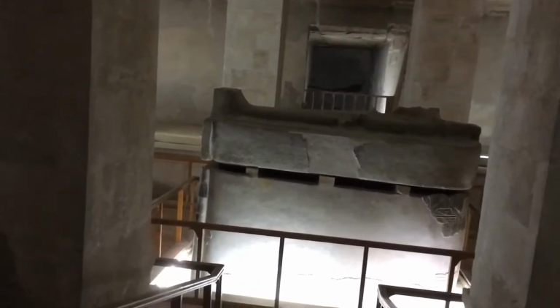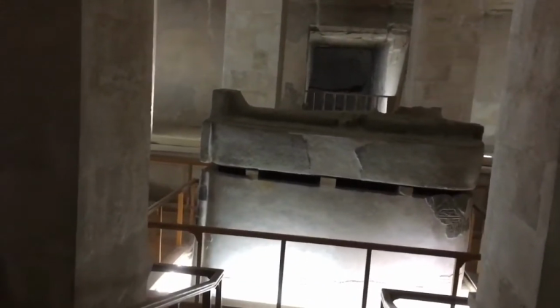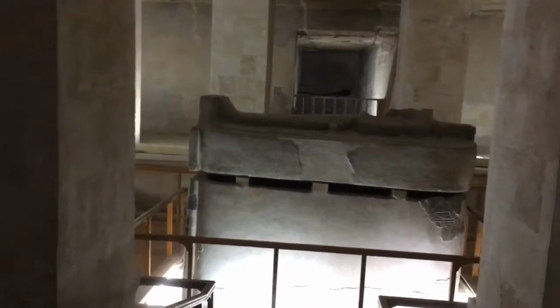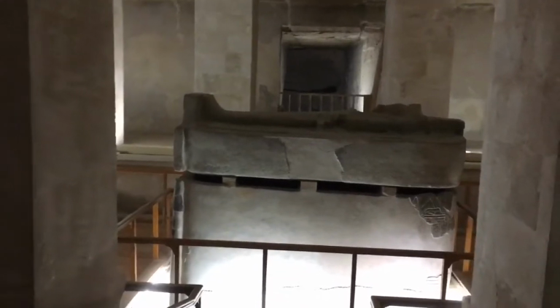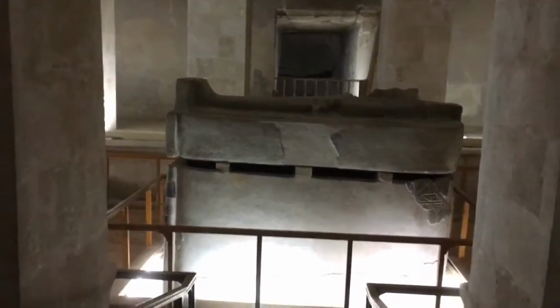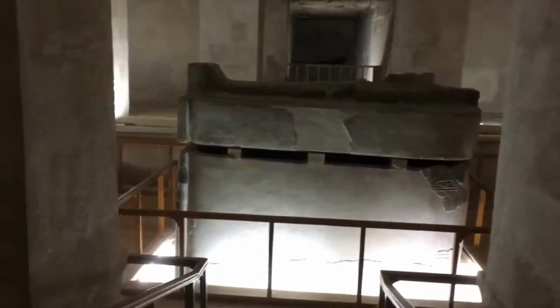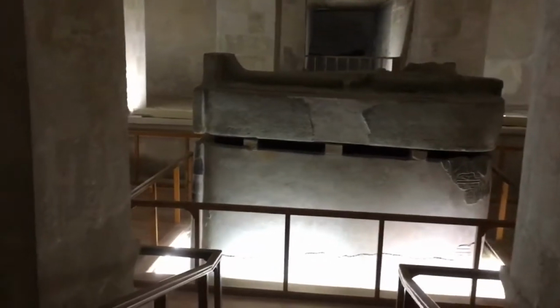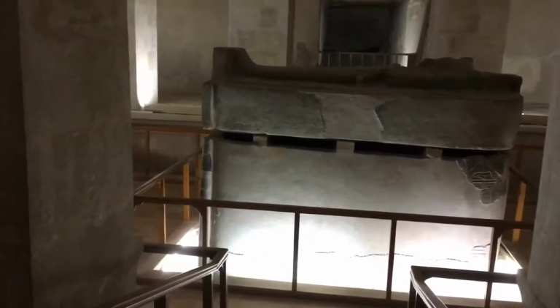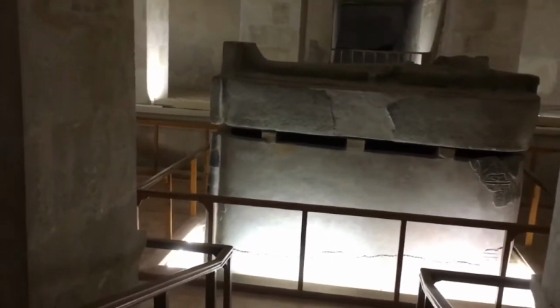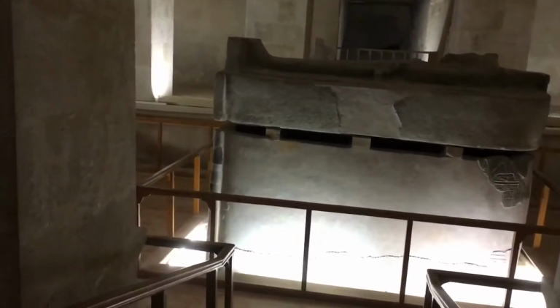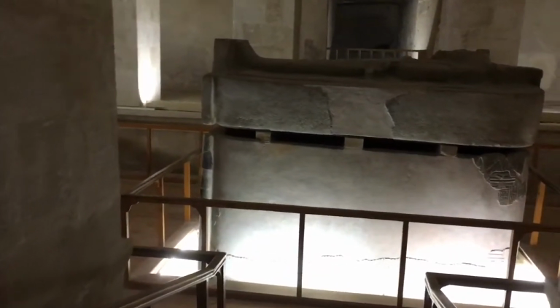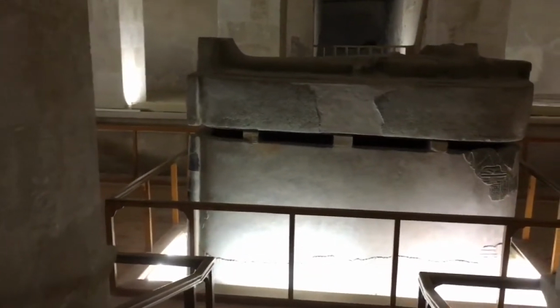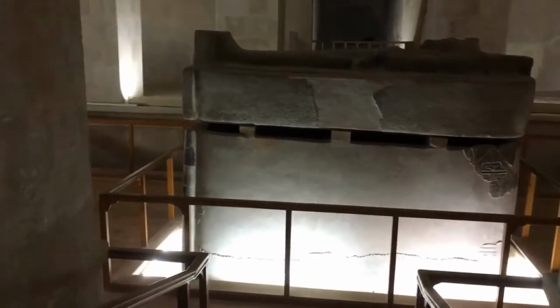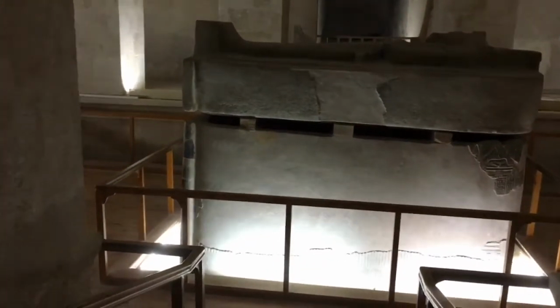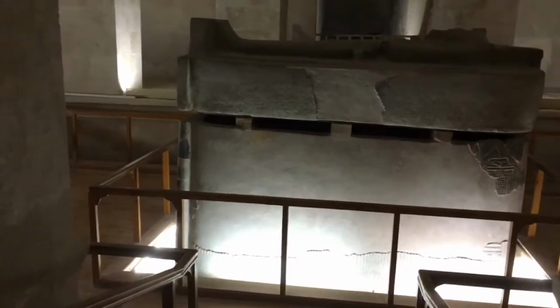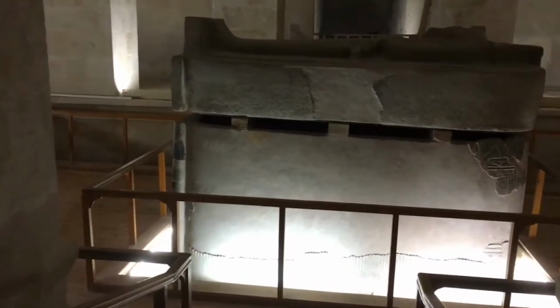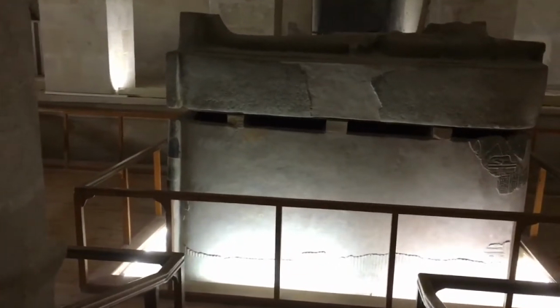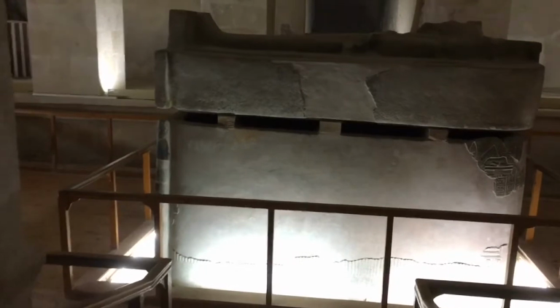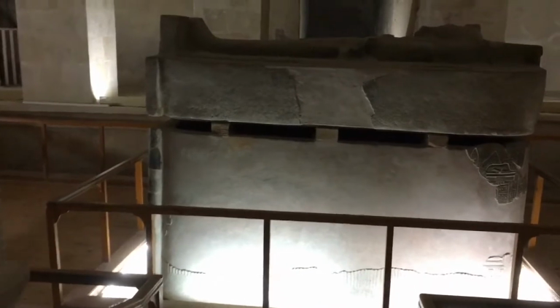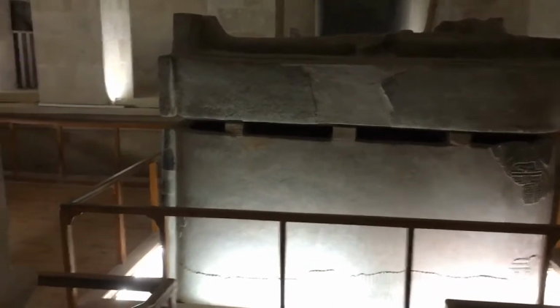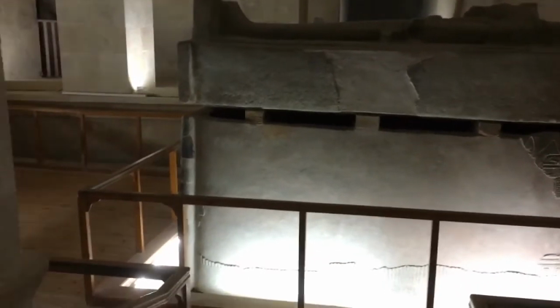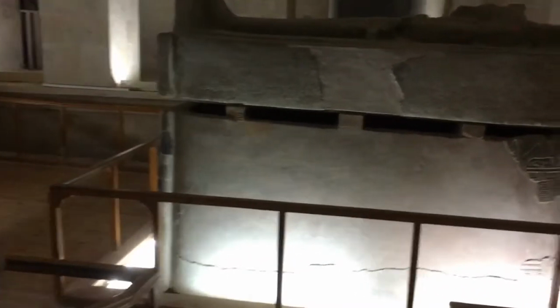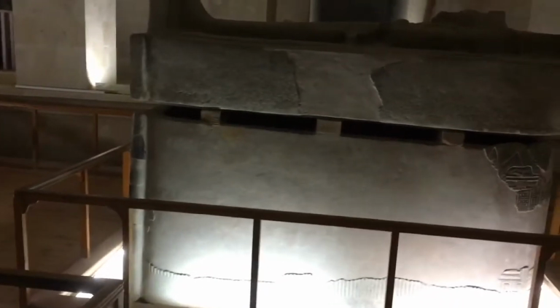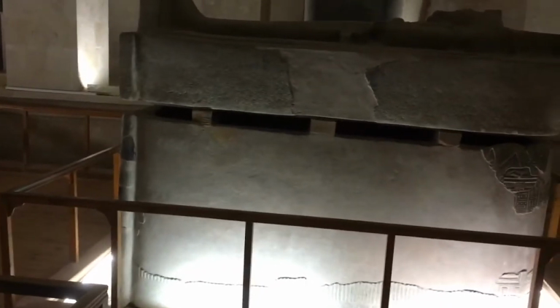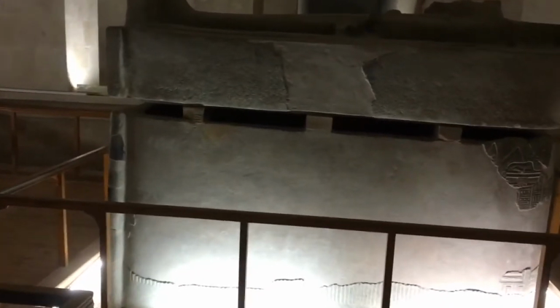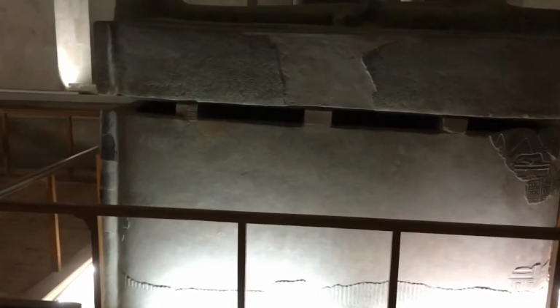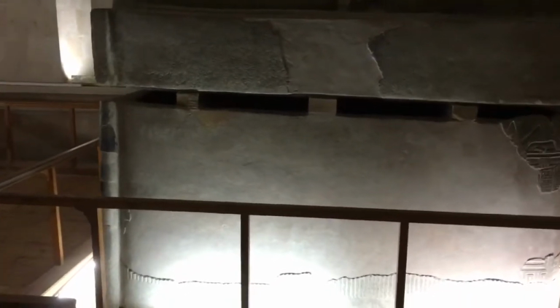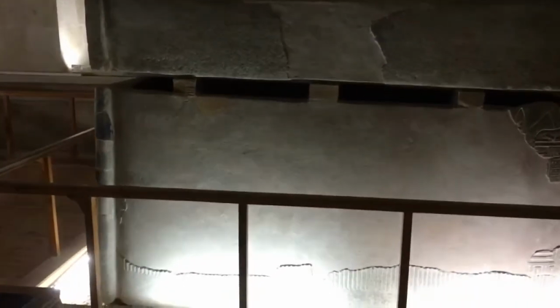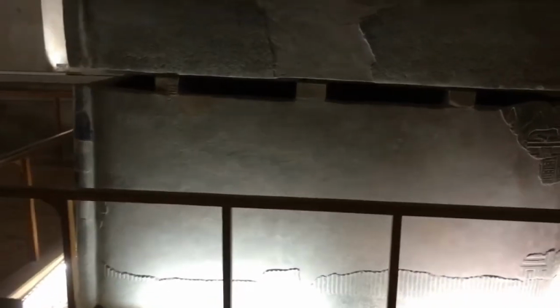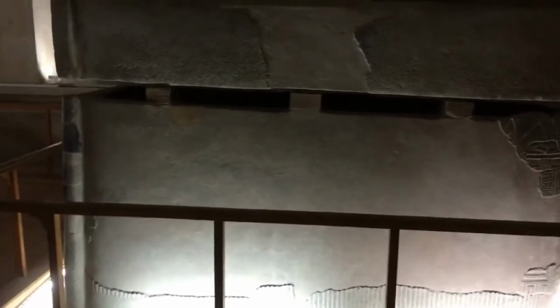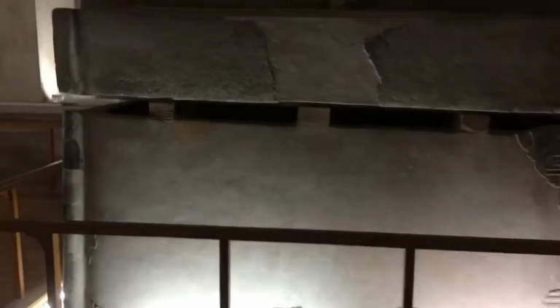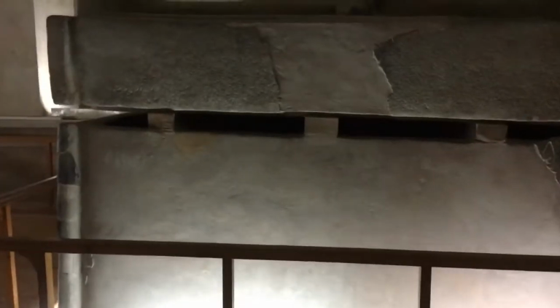Coming up to this sarcophagus now. It's a large one — King Sednacht, he died in 1186 BC.